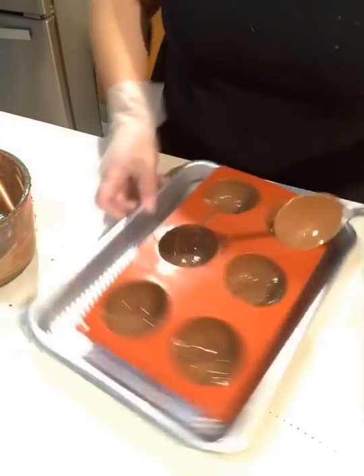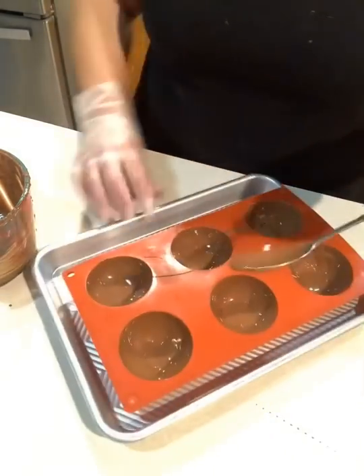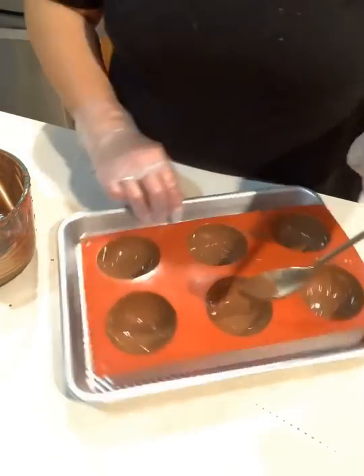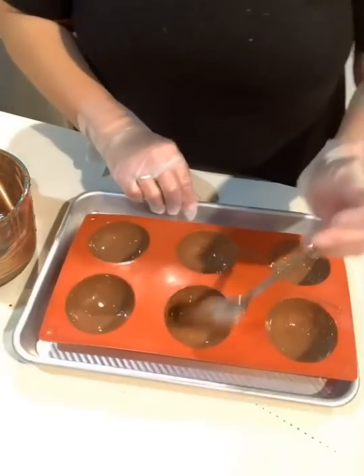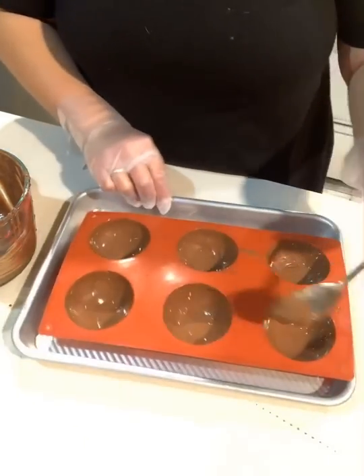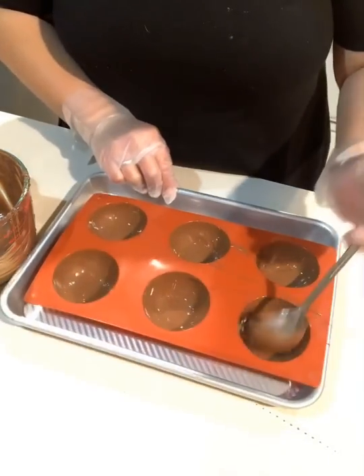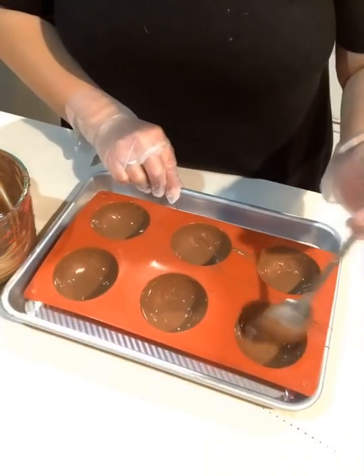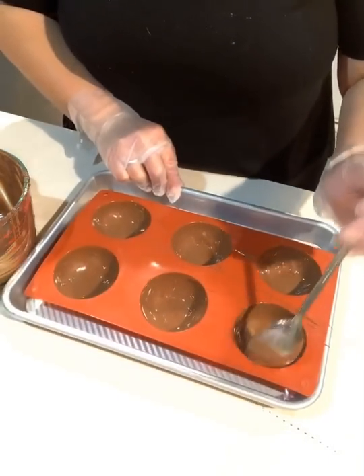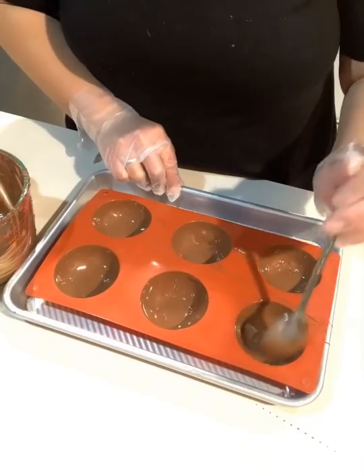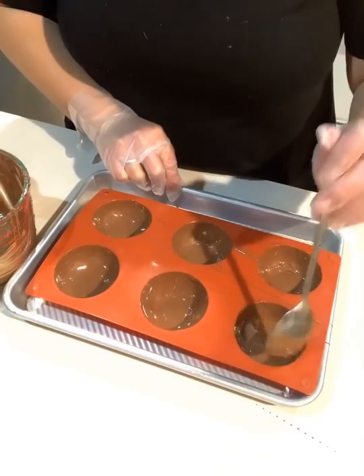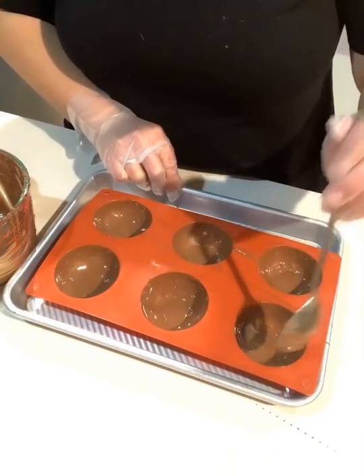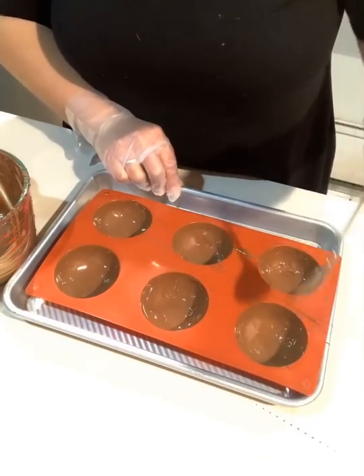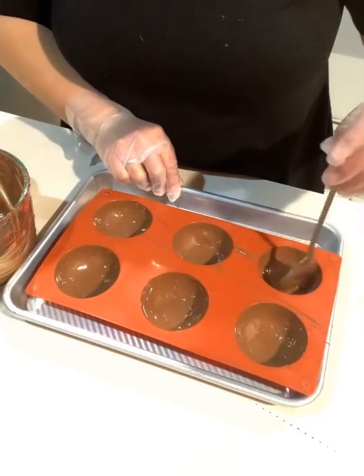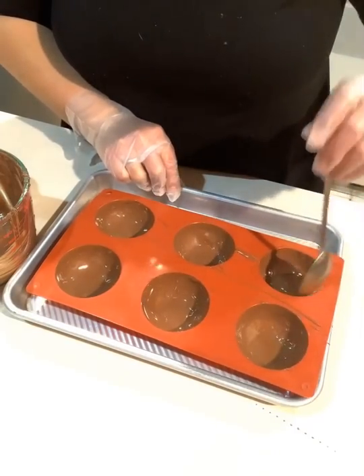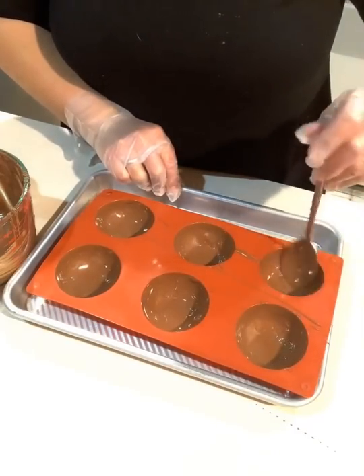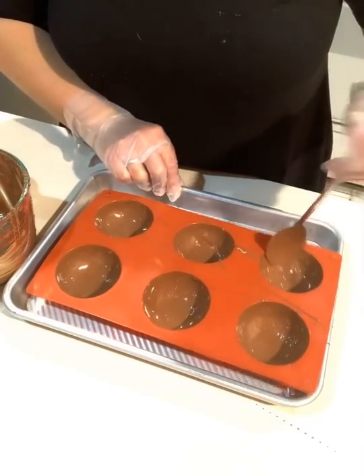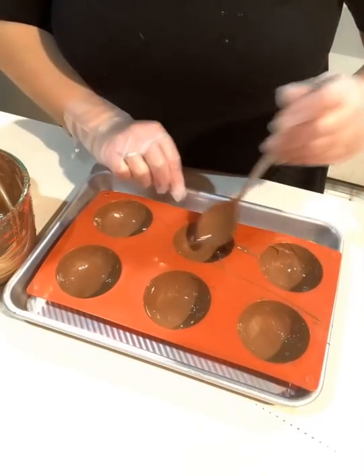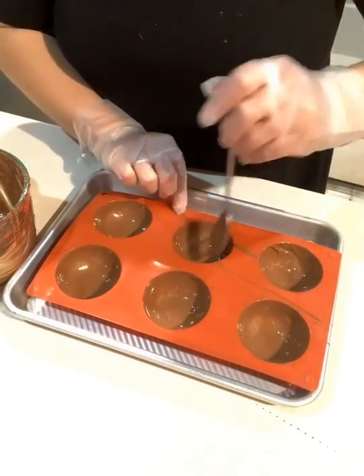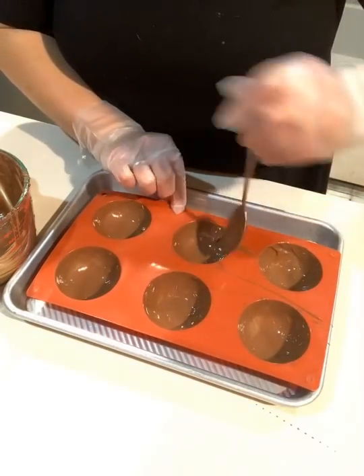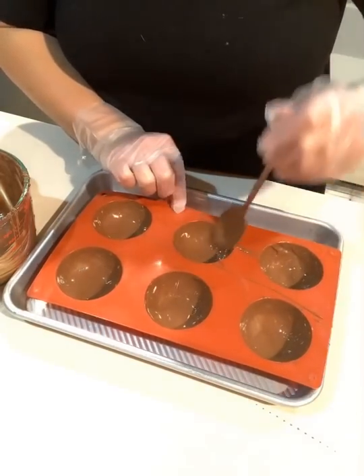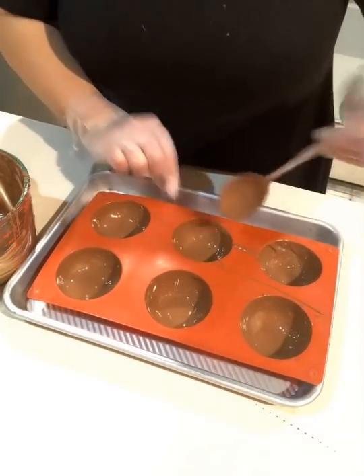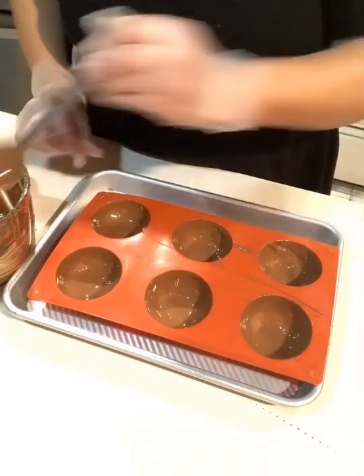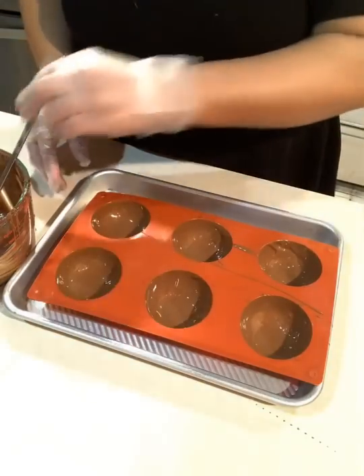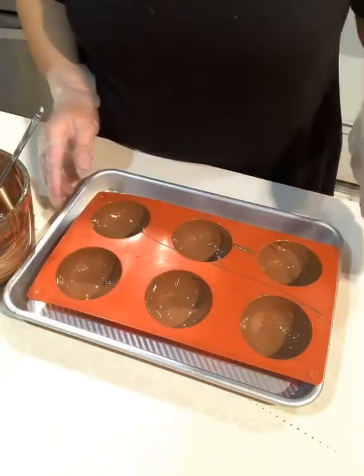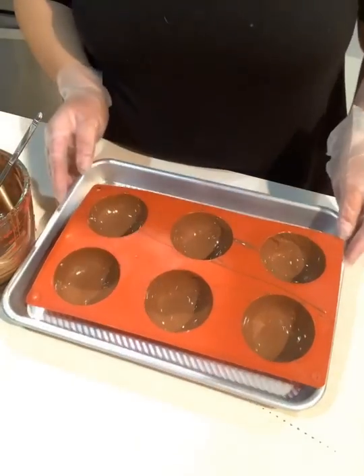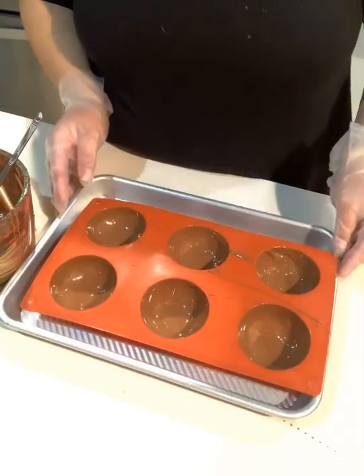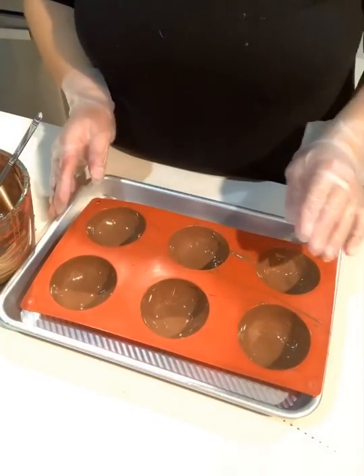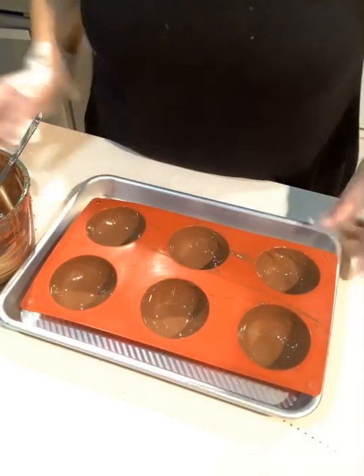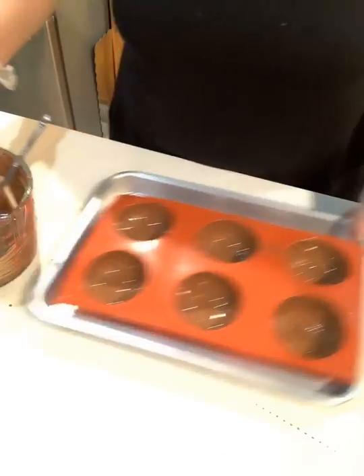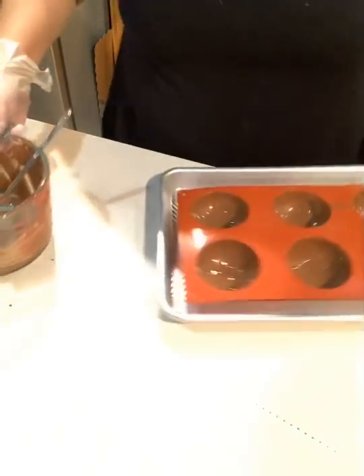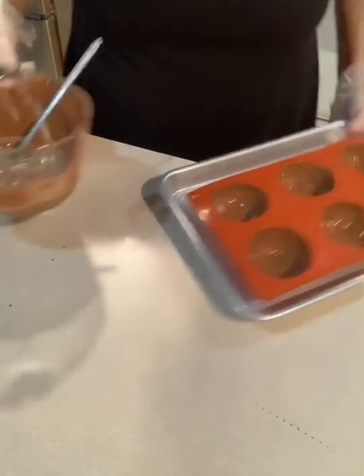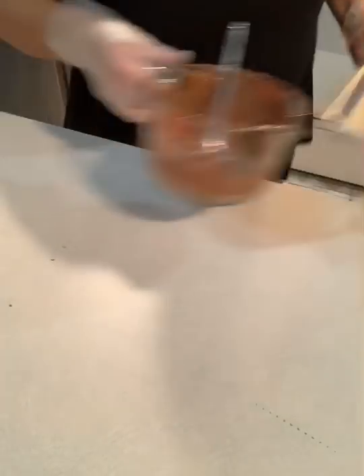Just want to make sure the top has enough there. So that goes in the refrigerator. And I do have some done already.